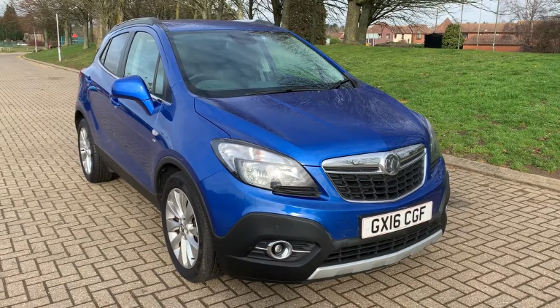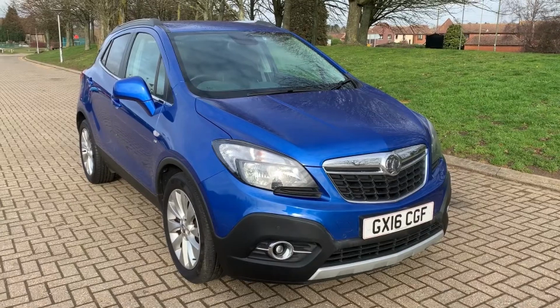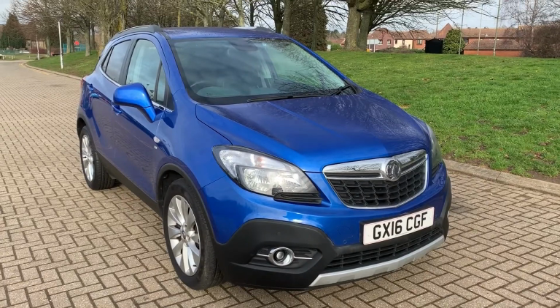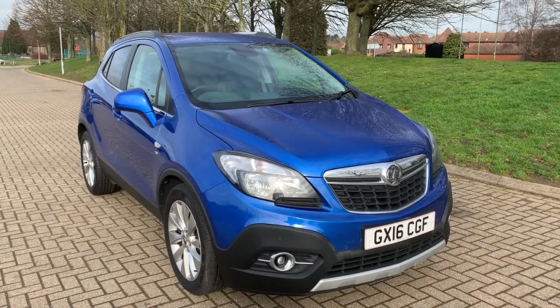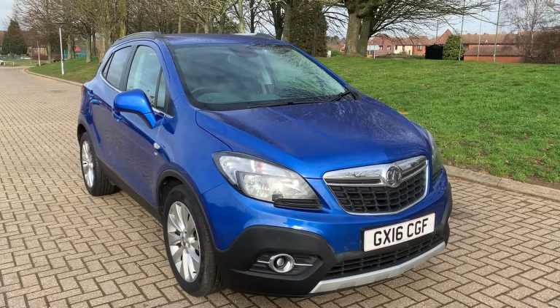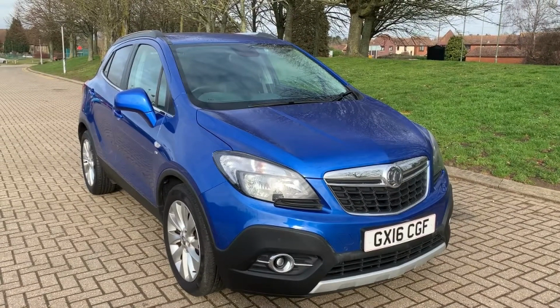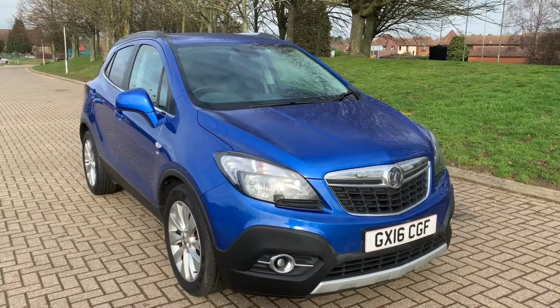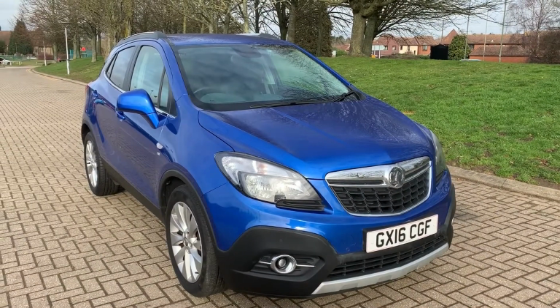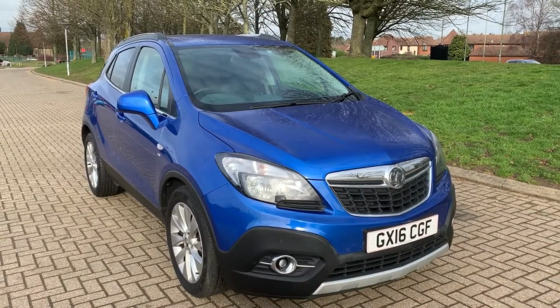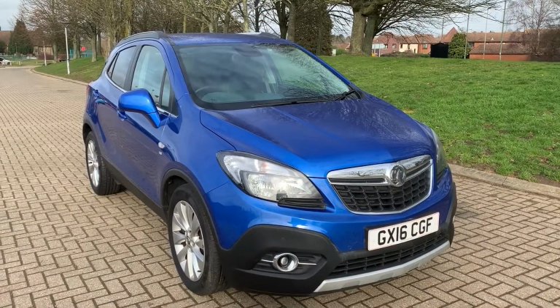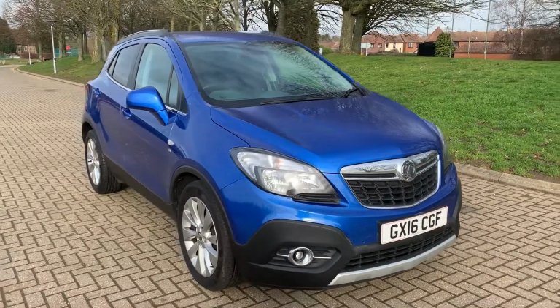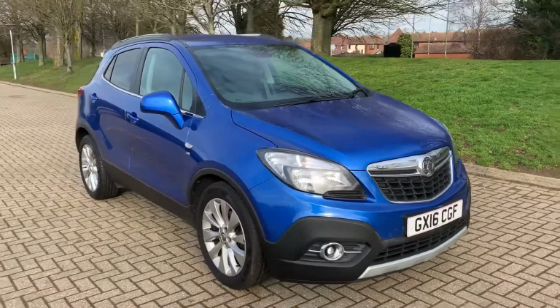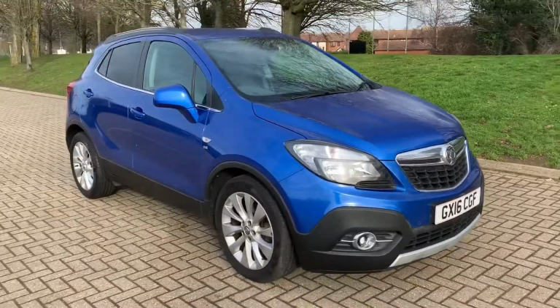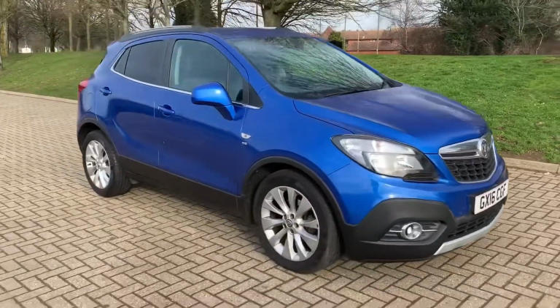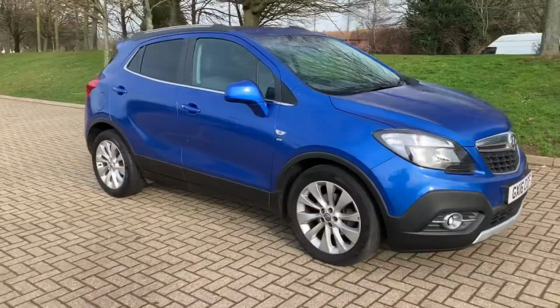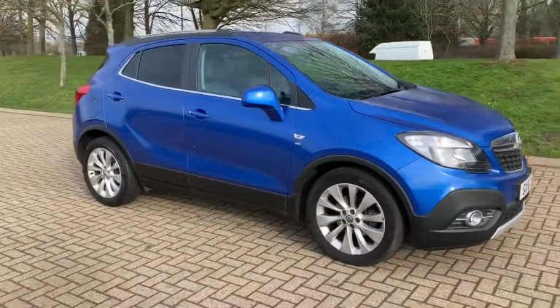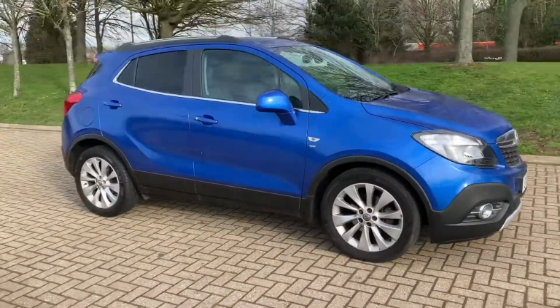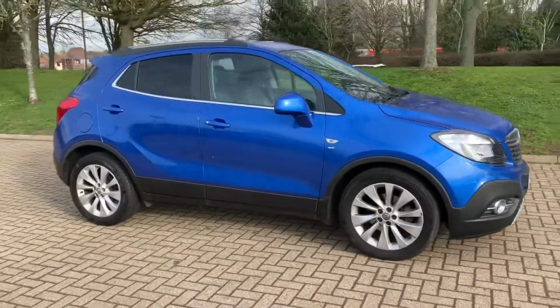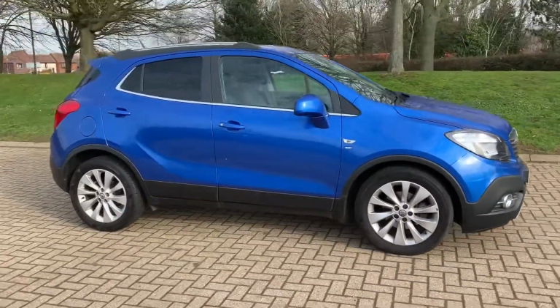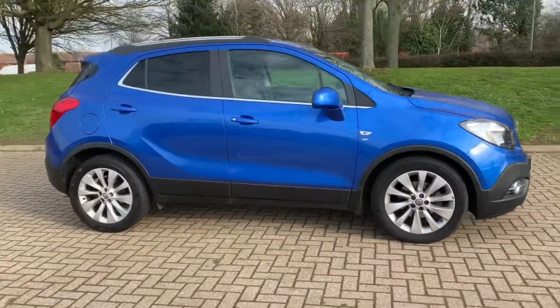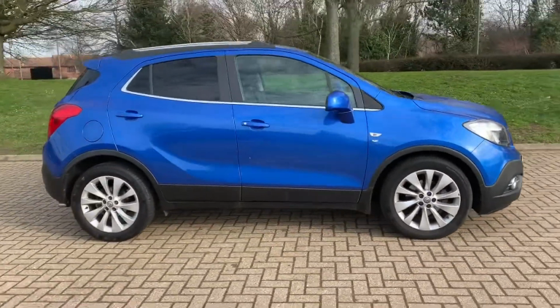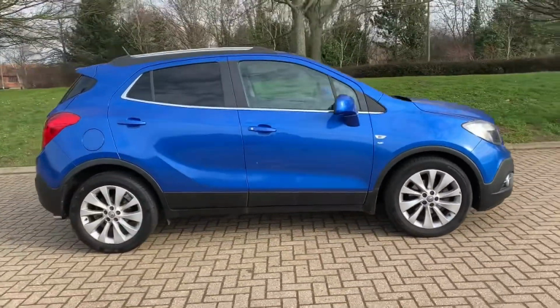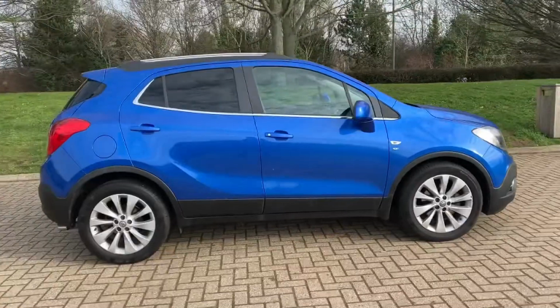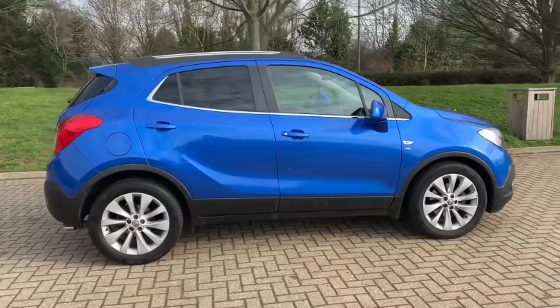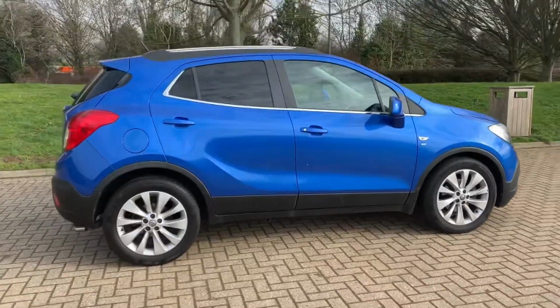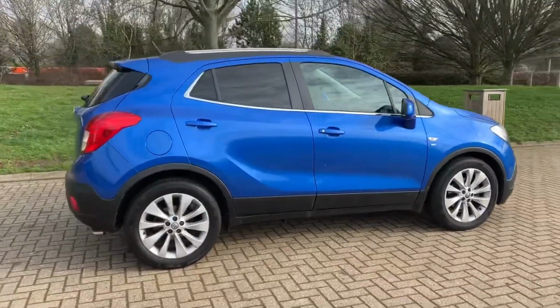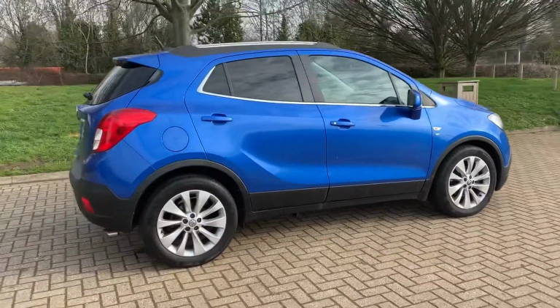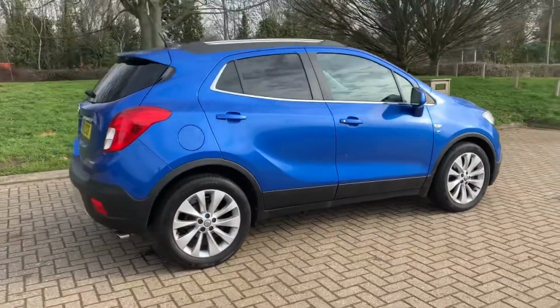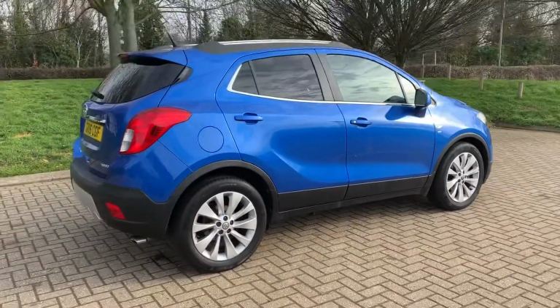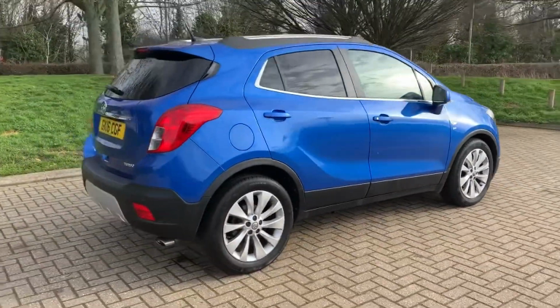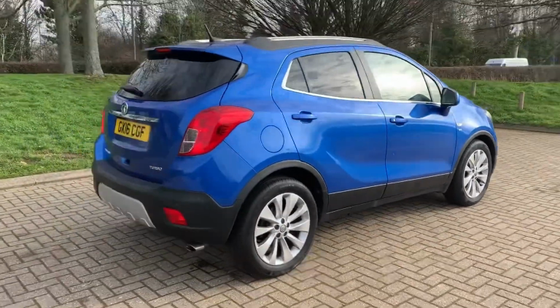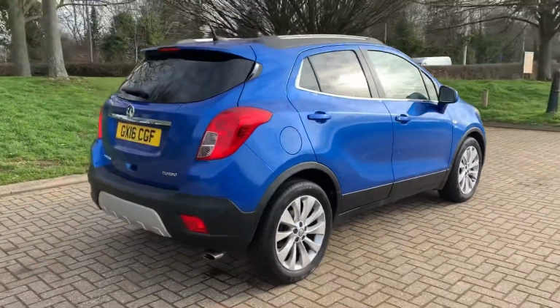Here we have the Vauxhall Mokka 1.4 Turbo SE automatic on a 16 plate. I'm going to start off by showing you around the outside of the car and then we'll hop in and run through some controls on the inside. From the outside you can see it's a five-door car with alloy wheels and tinted windows.